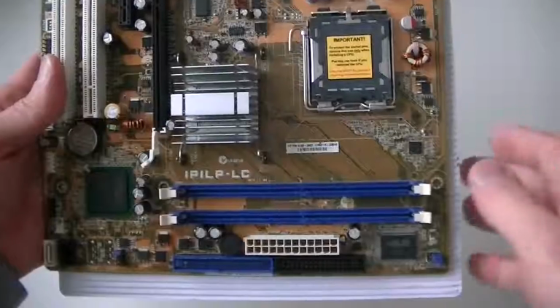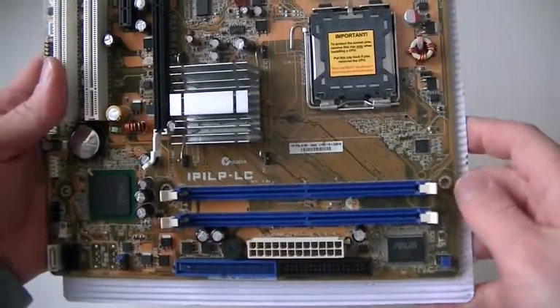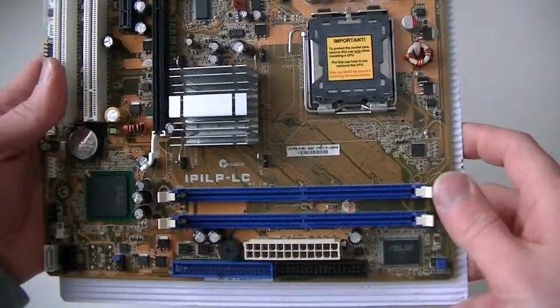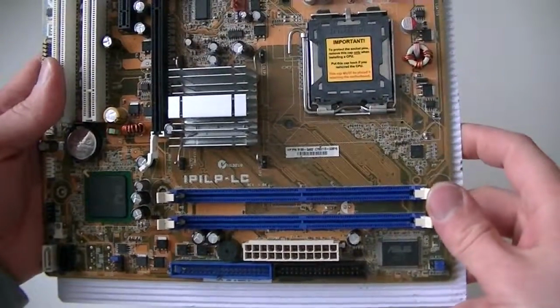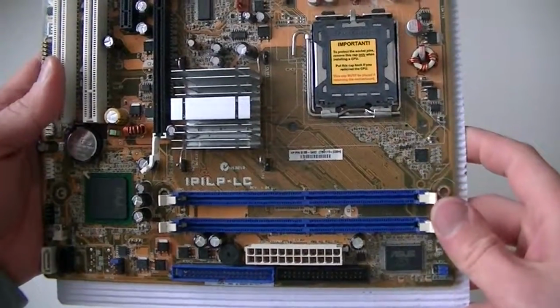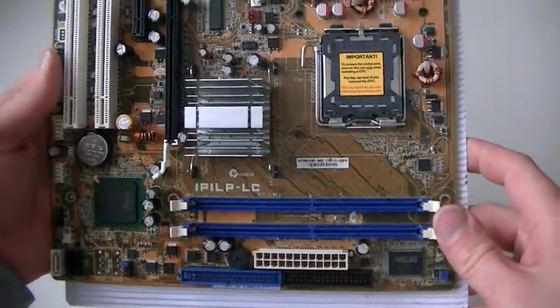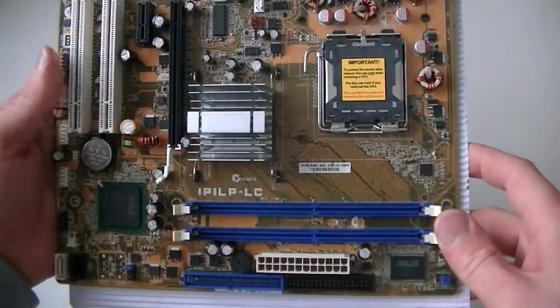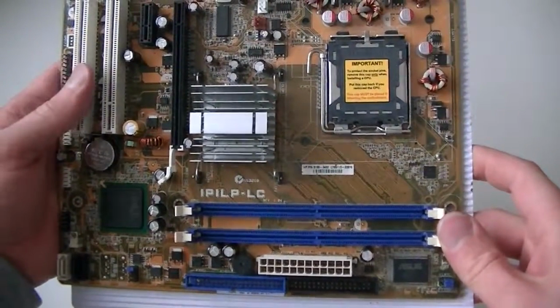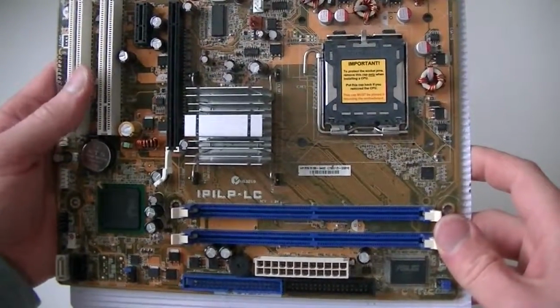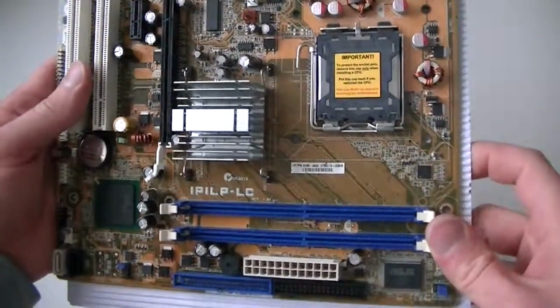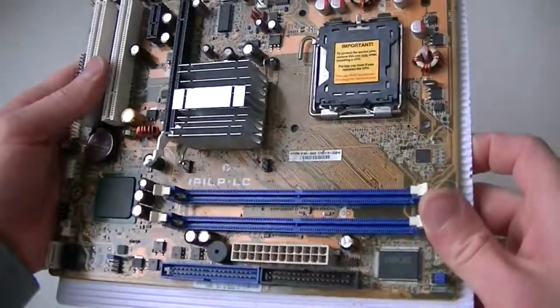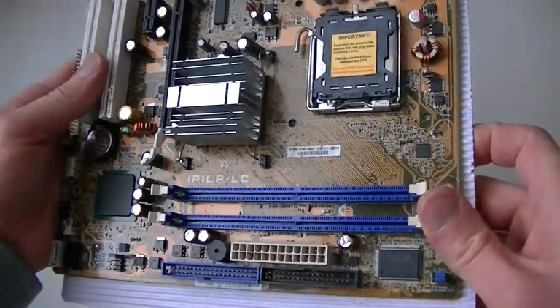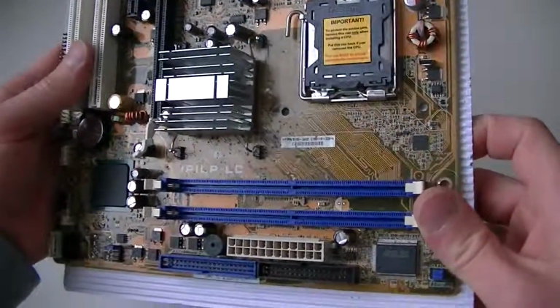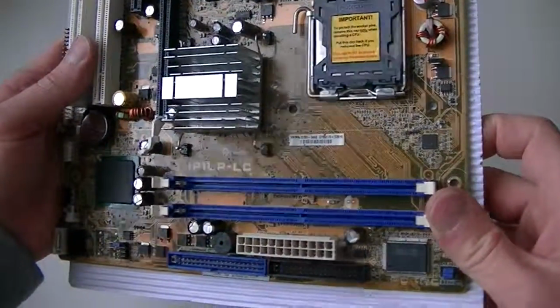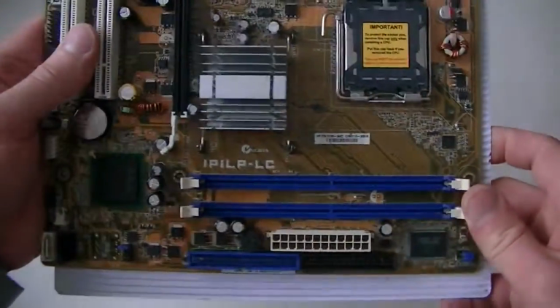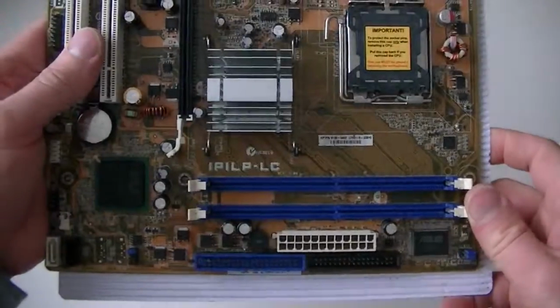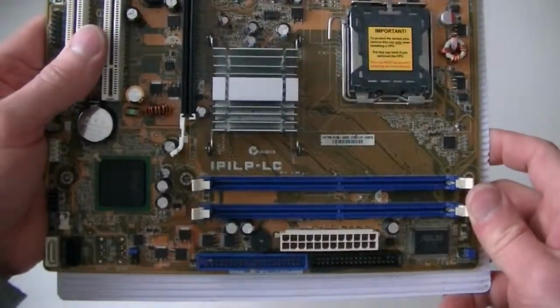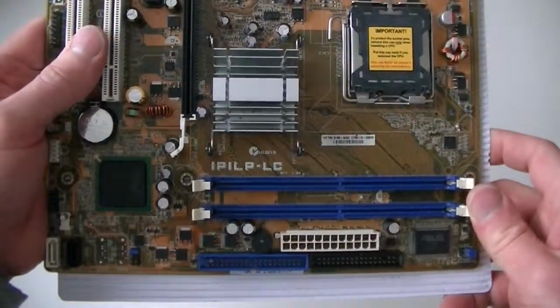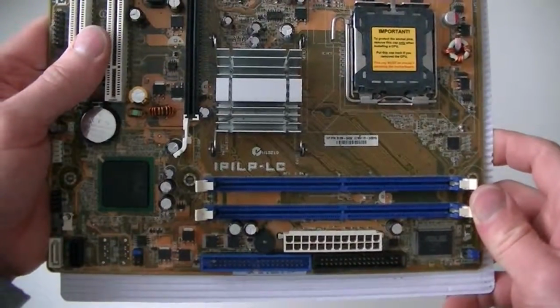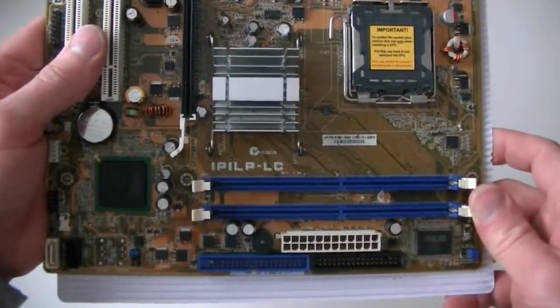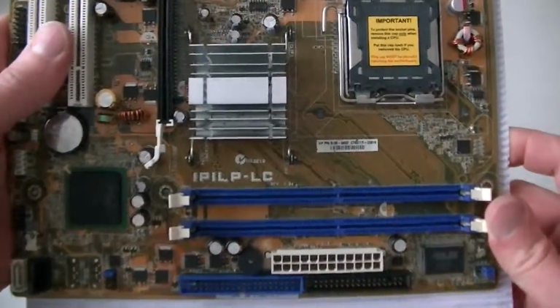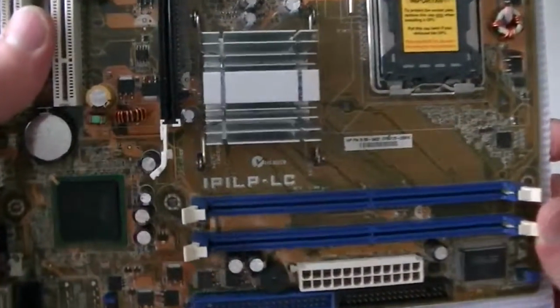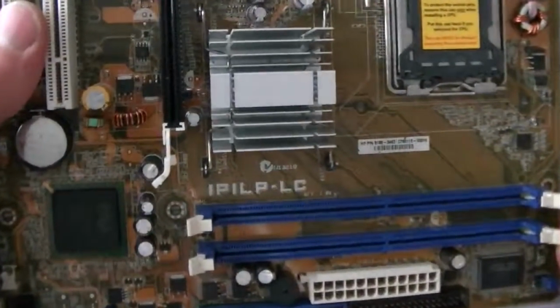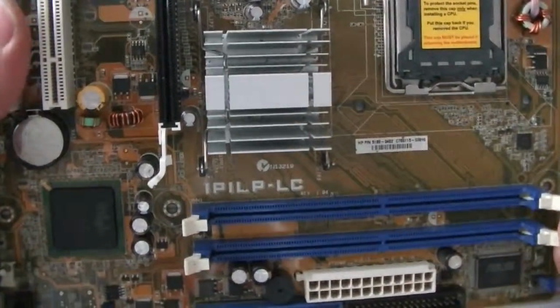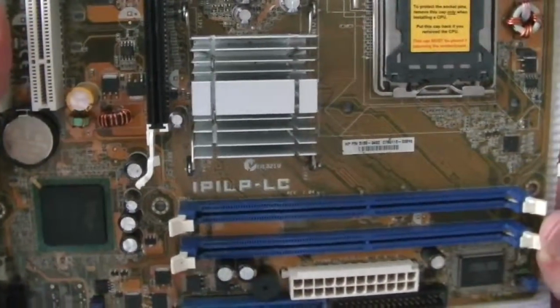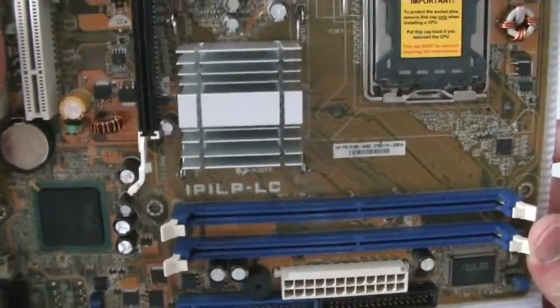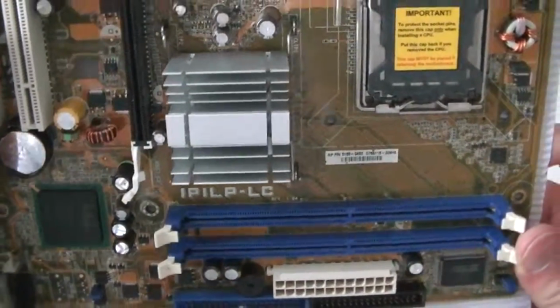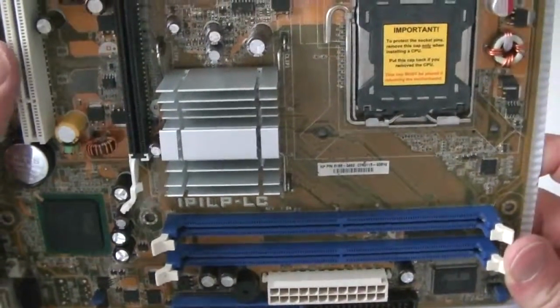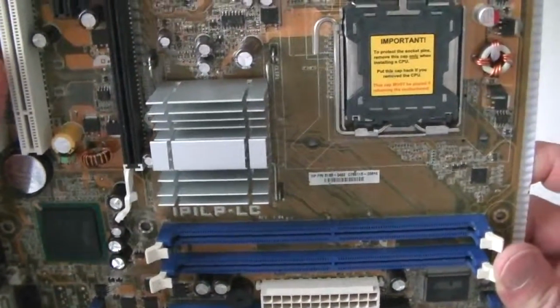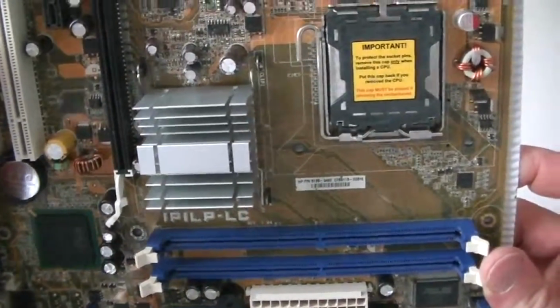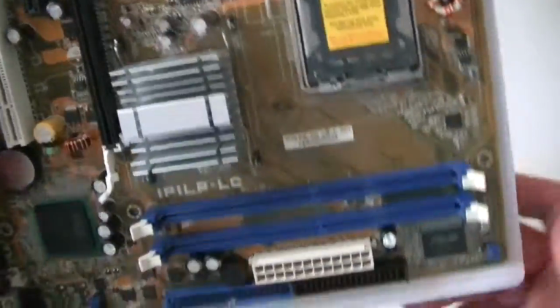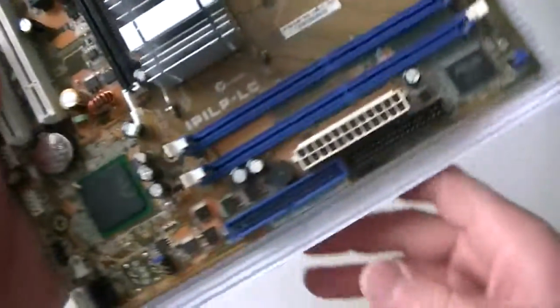This is a MEX KDI OEM motherboard, IPI LP LC, and this is a socket 775 to 8.